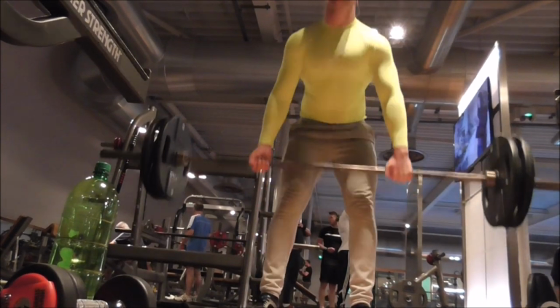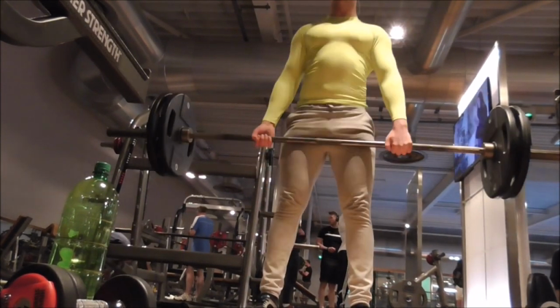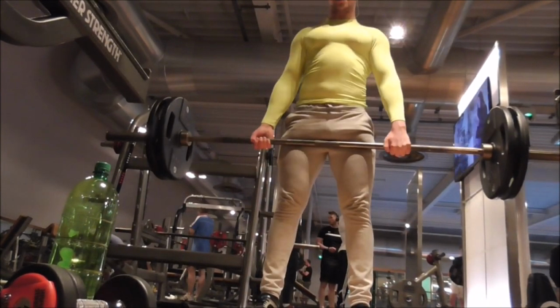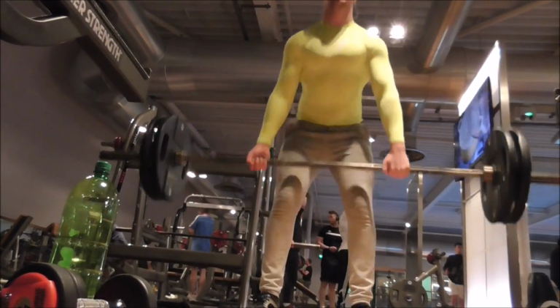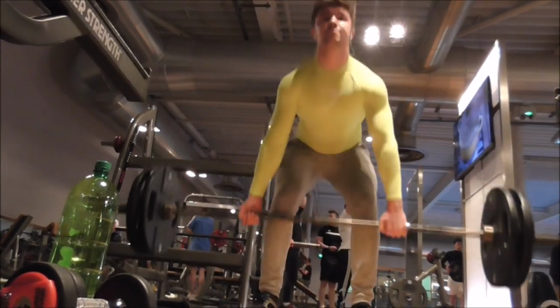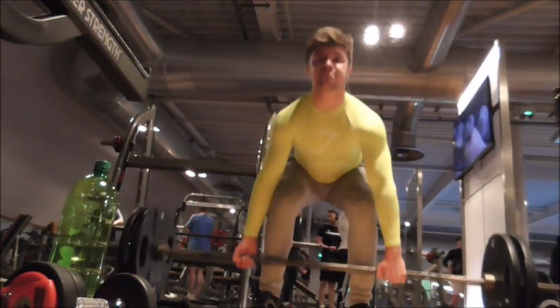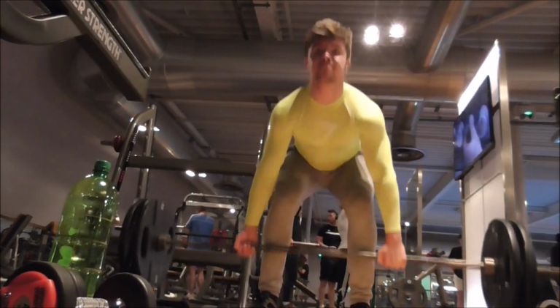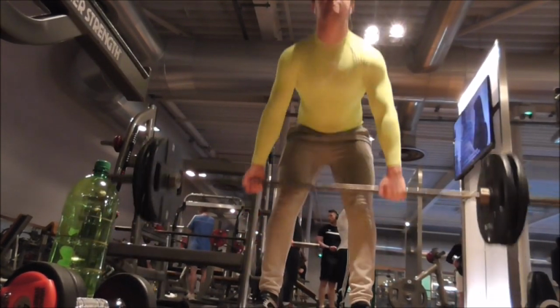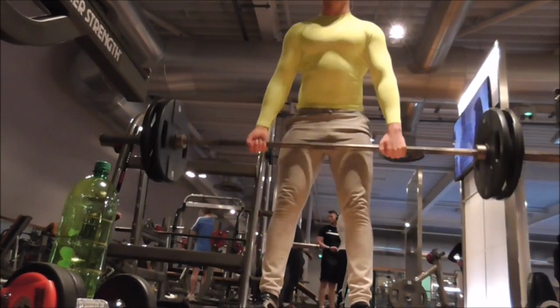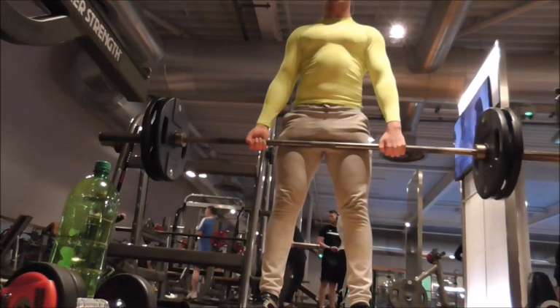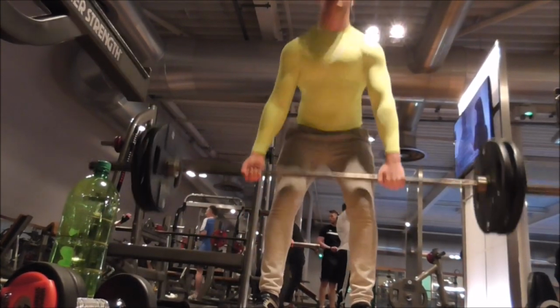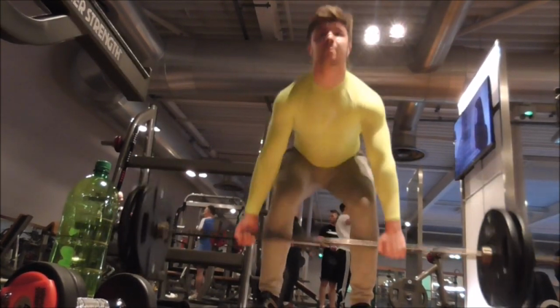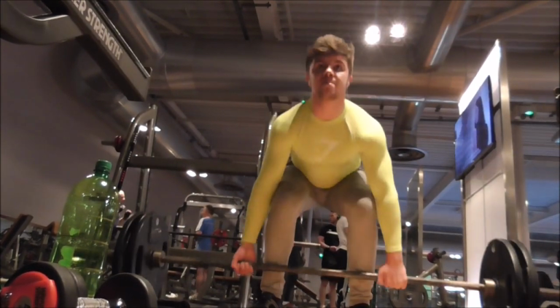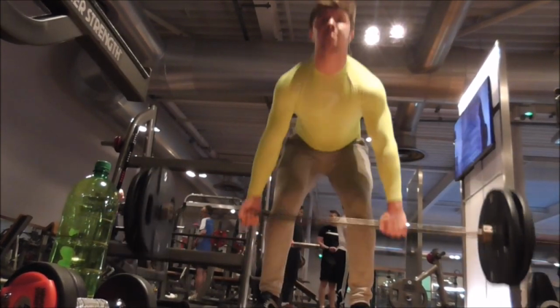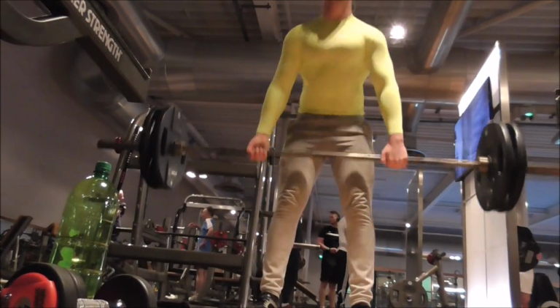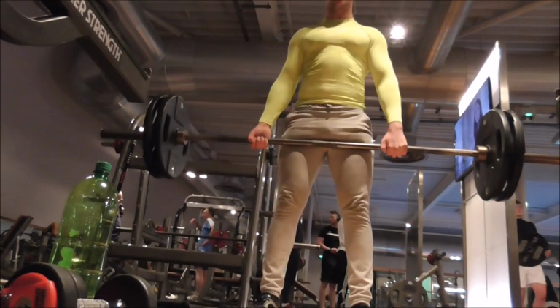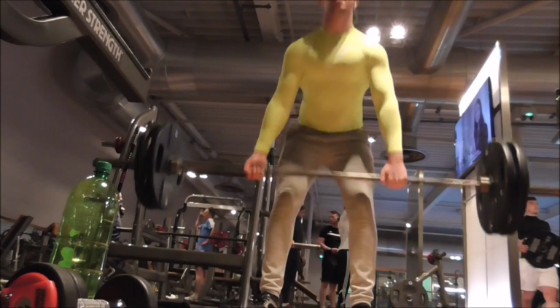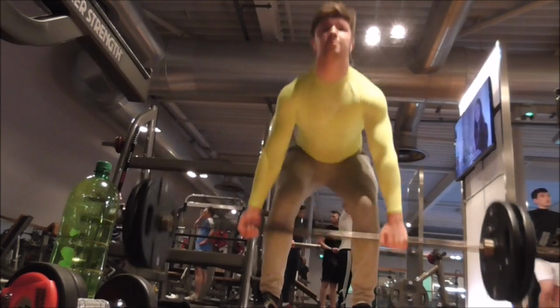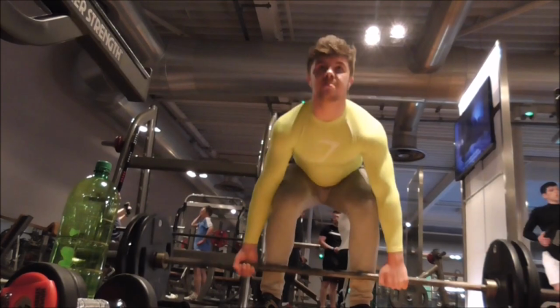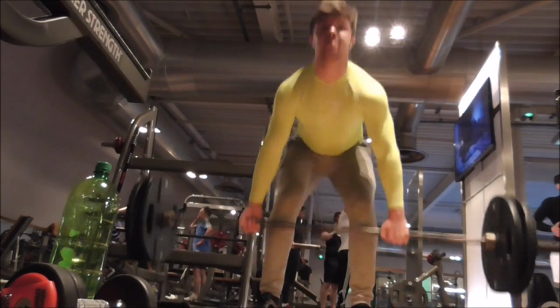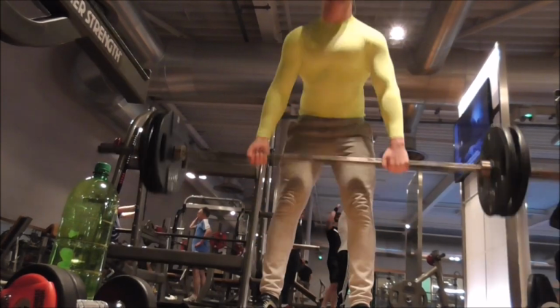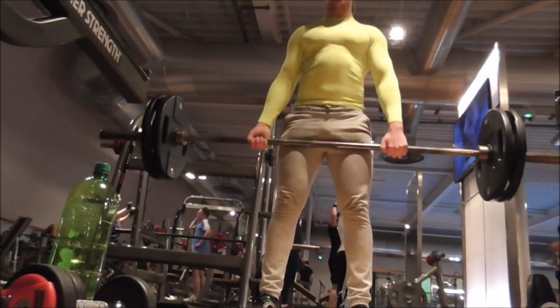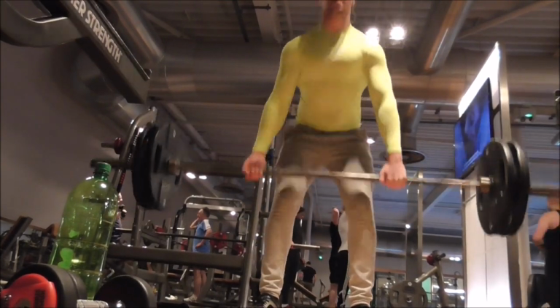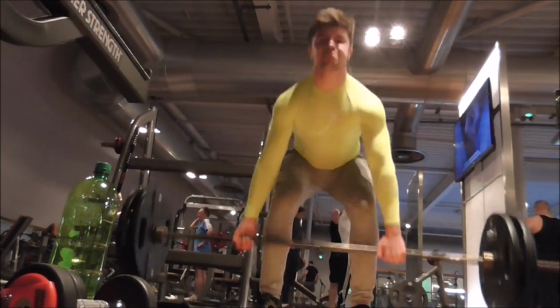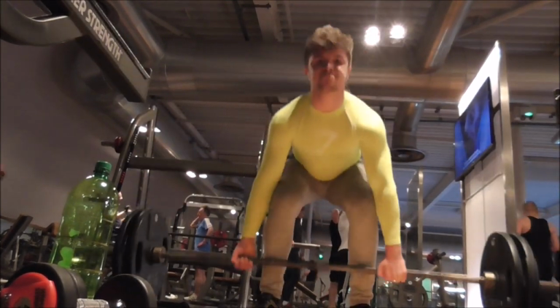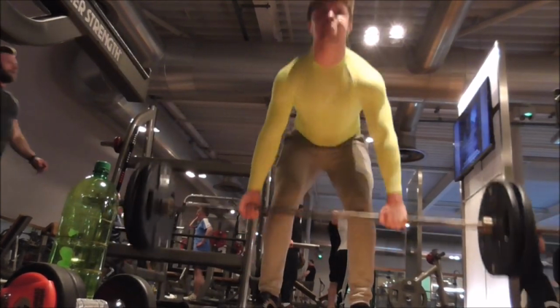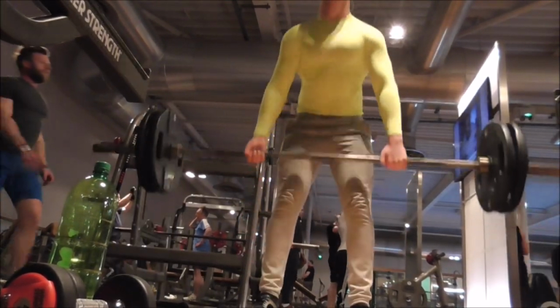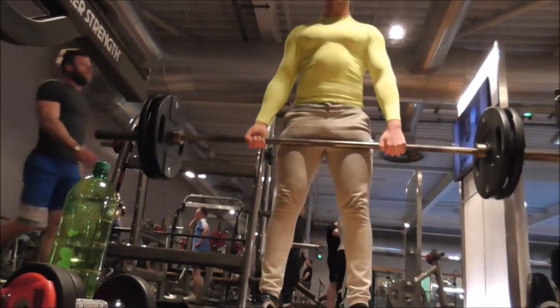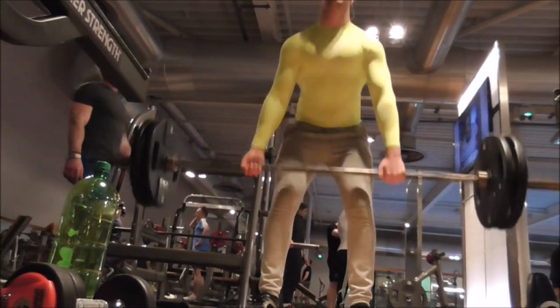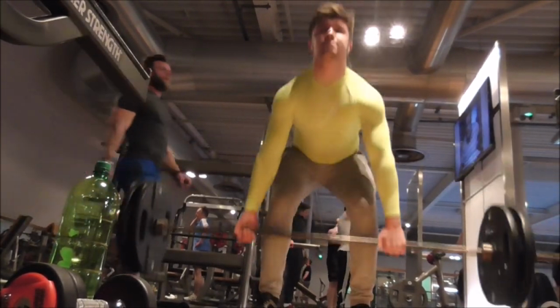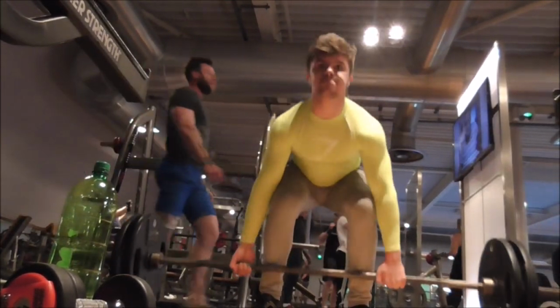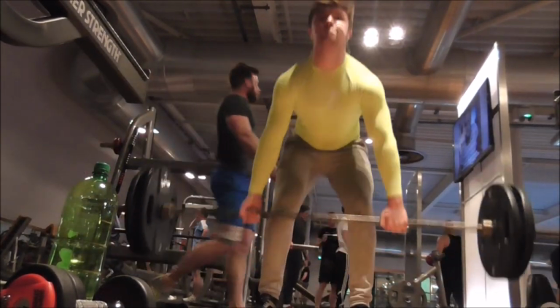After that I went on to a 100kg deadlift. I think I got about 12 reps here — I felt pretty strong. I didn't have my belt but I was feeling quite good.